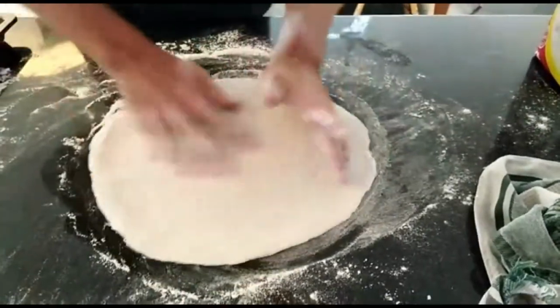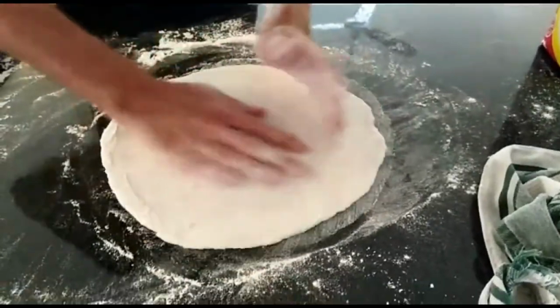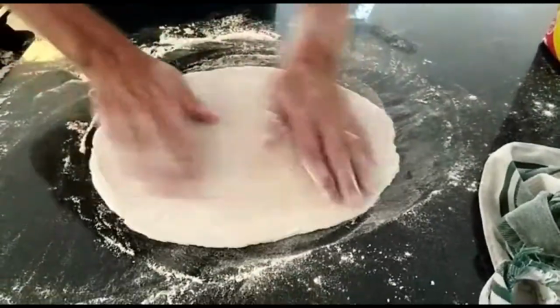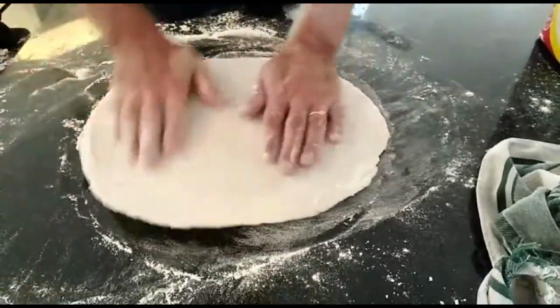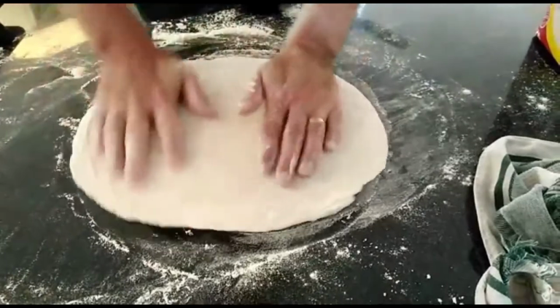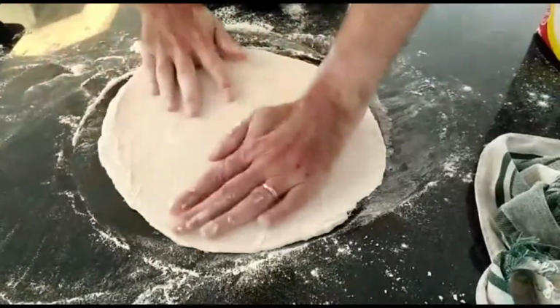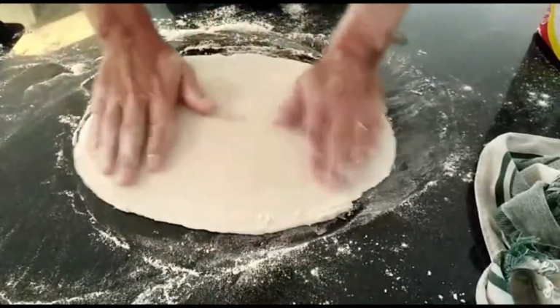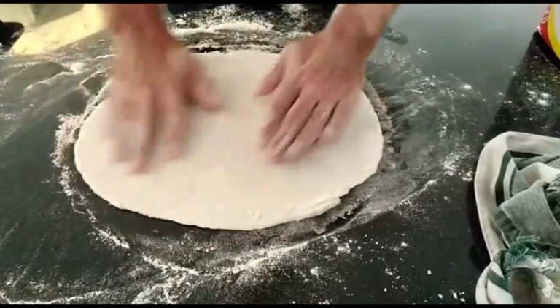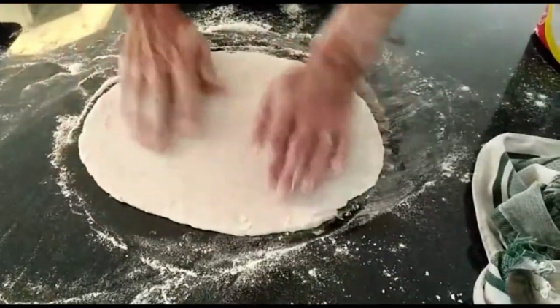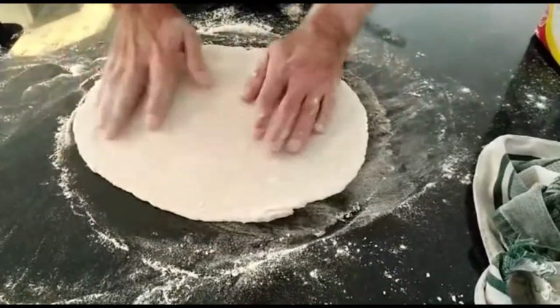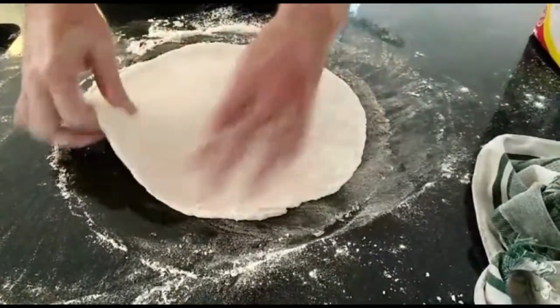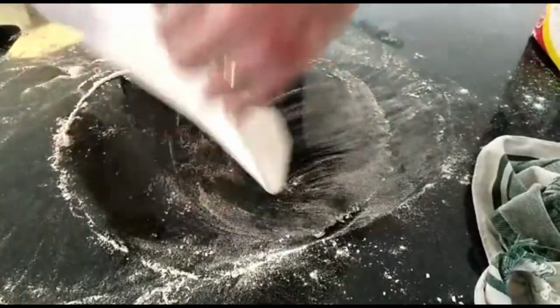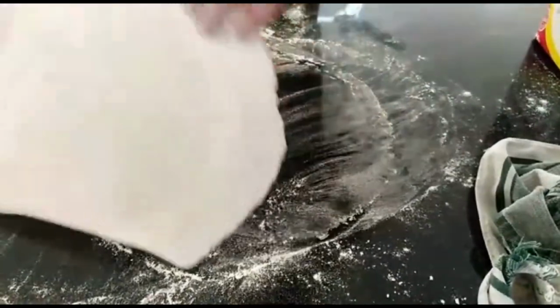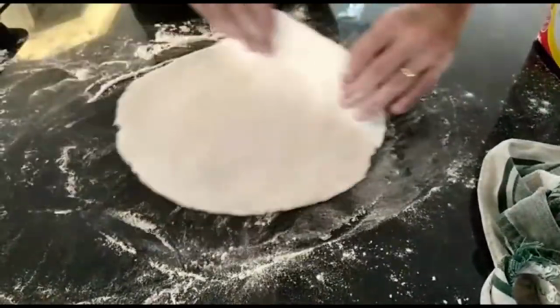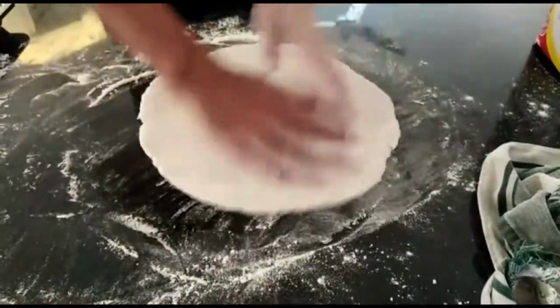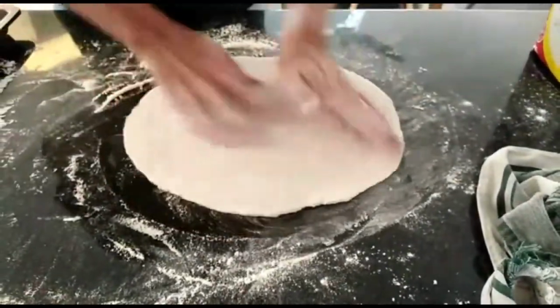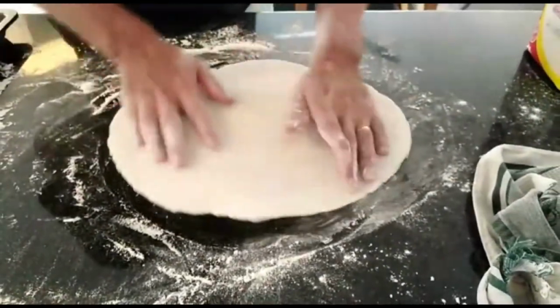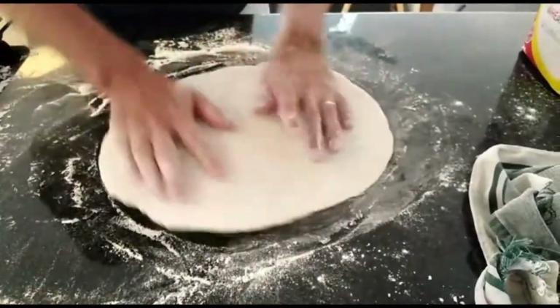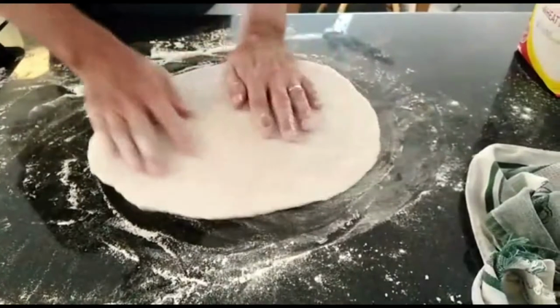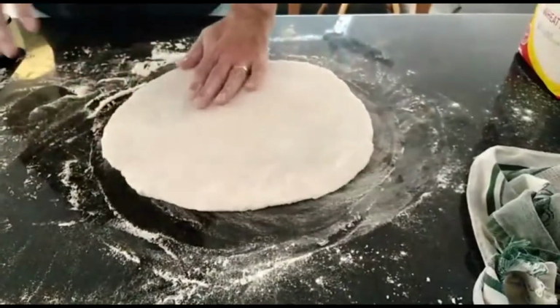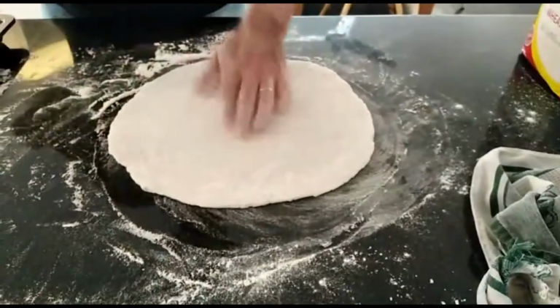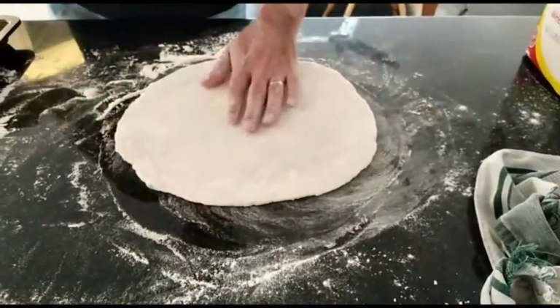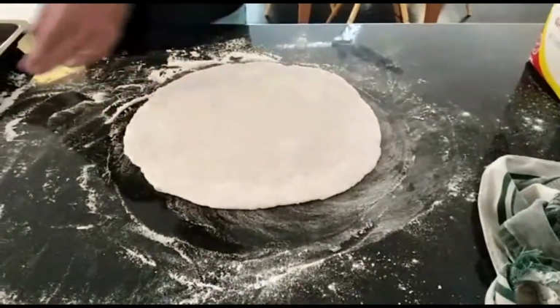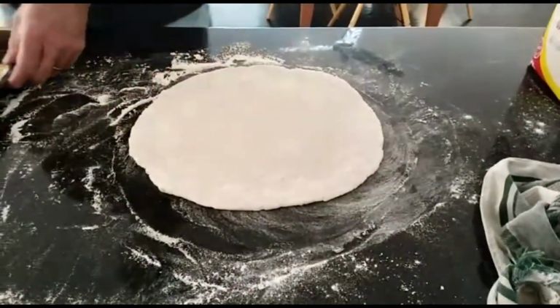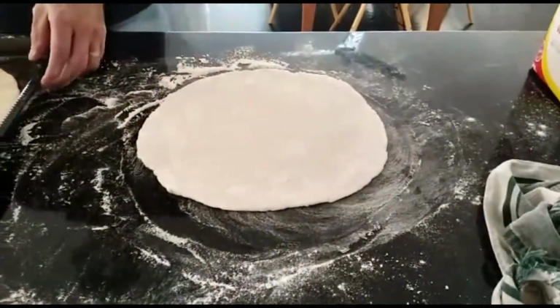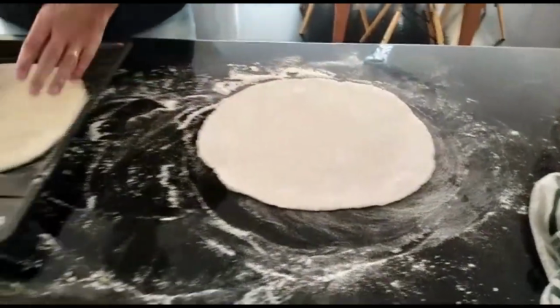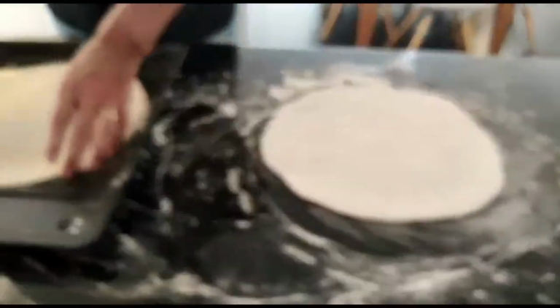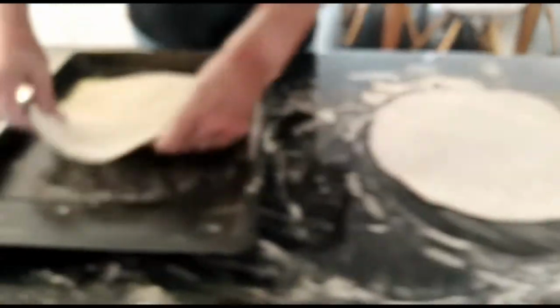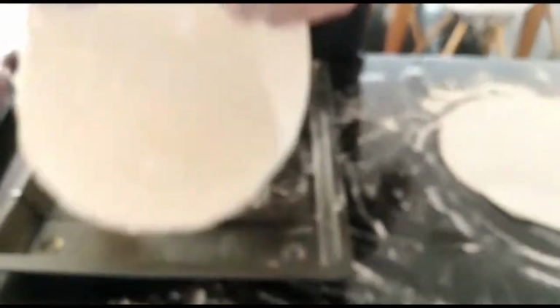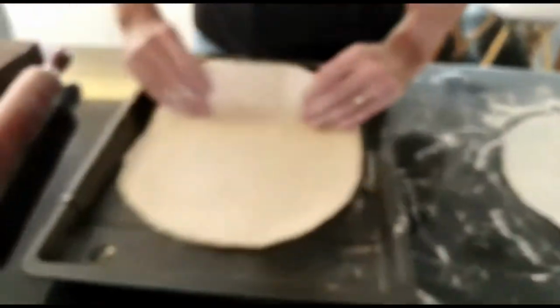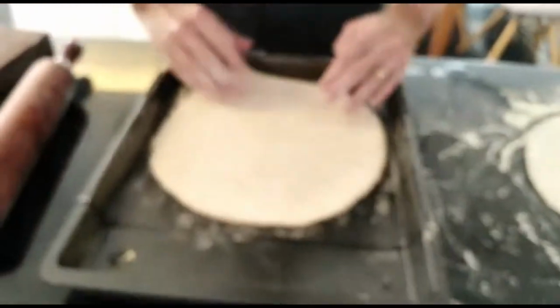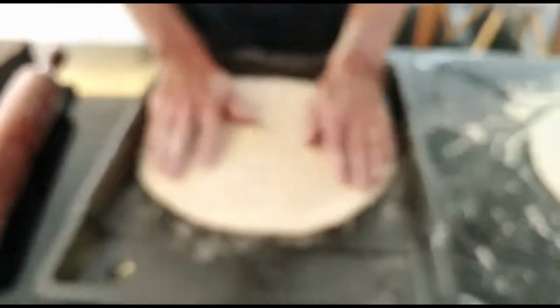If you've got your base almost ready, just remember the size of your baking tray. You don't want to have it too big. You can move over to this one, and you see here we have one that is ready.